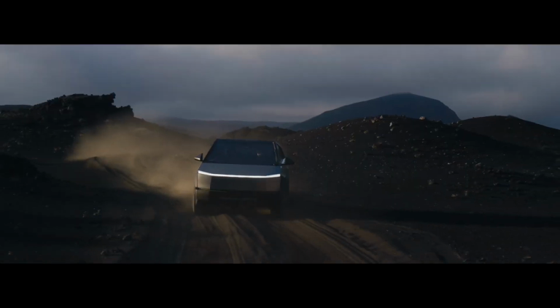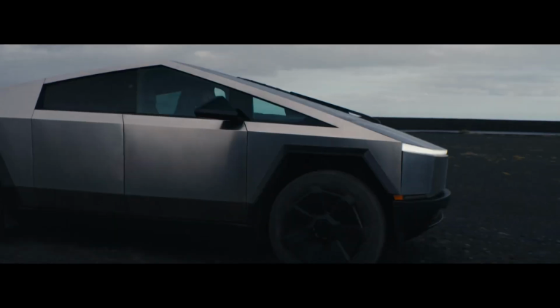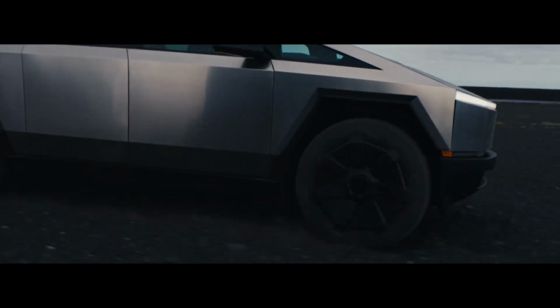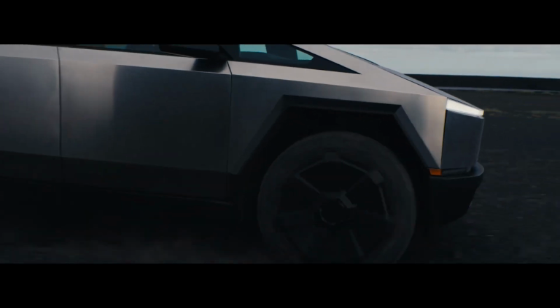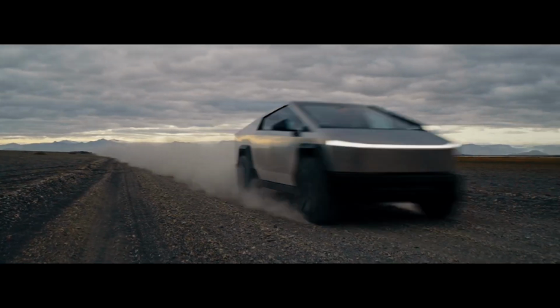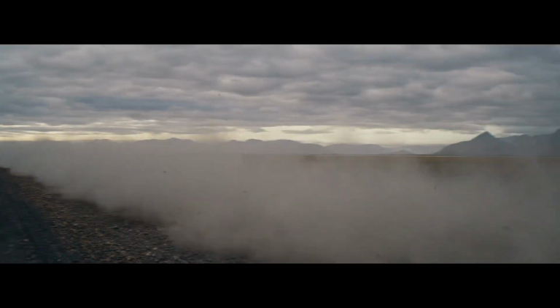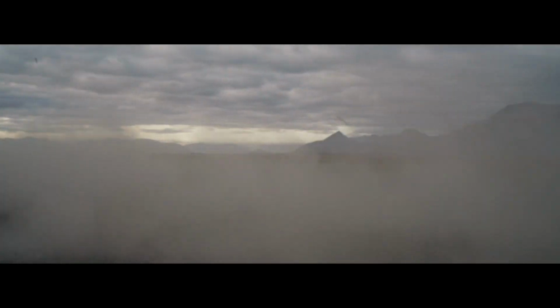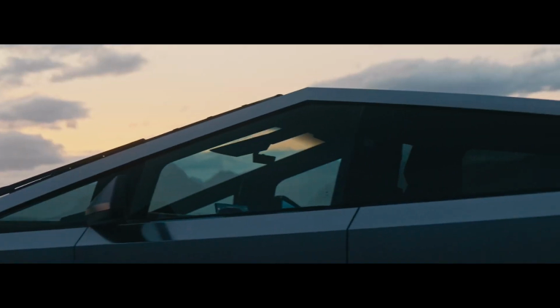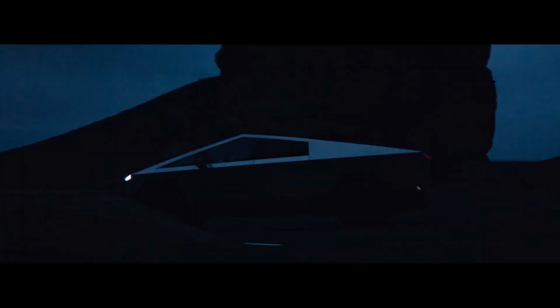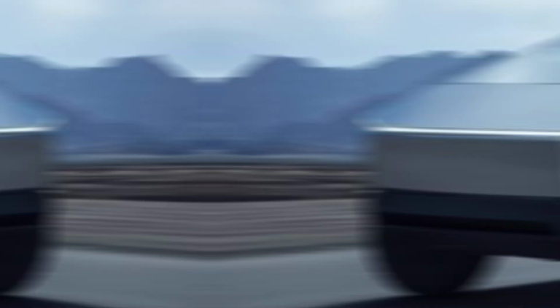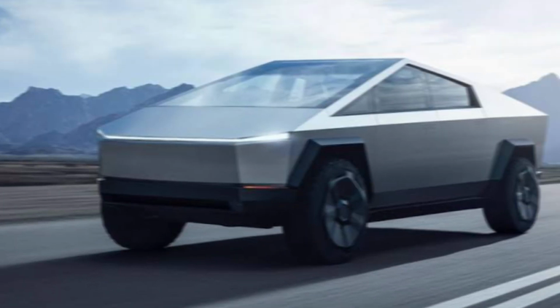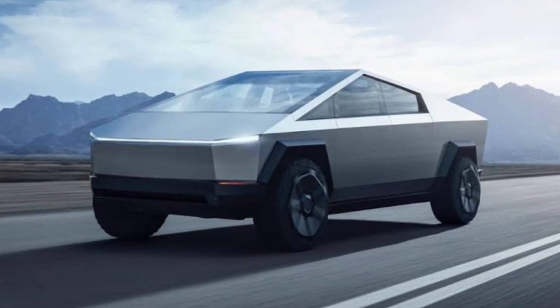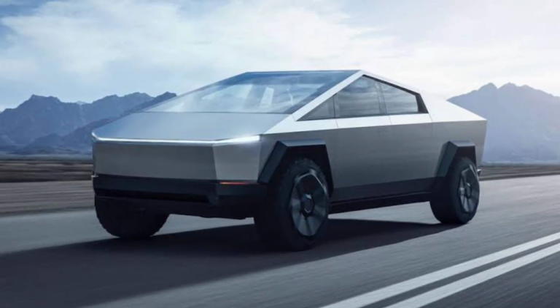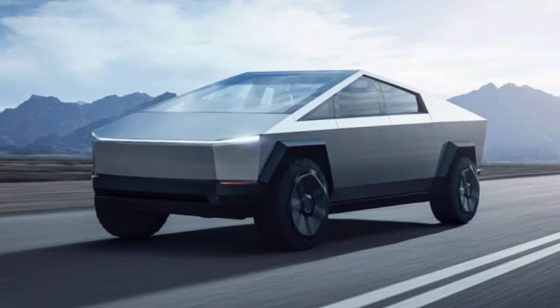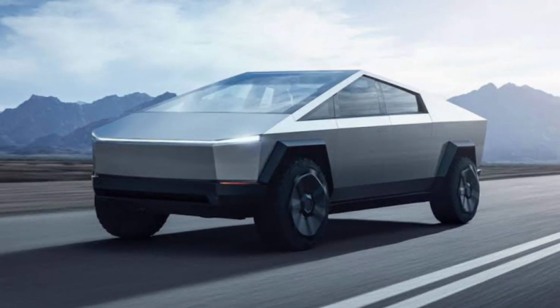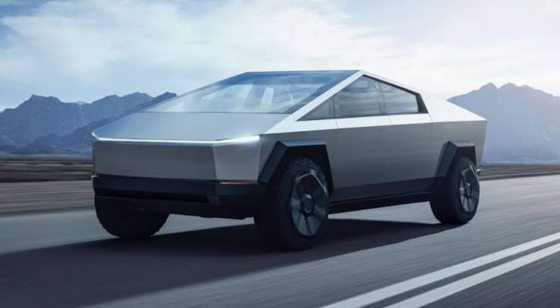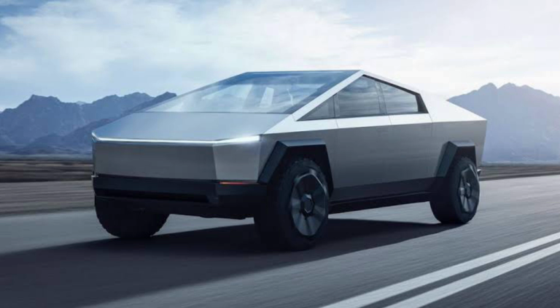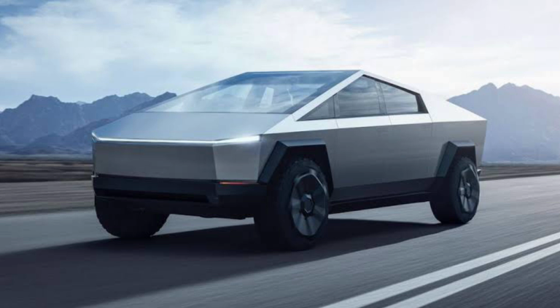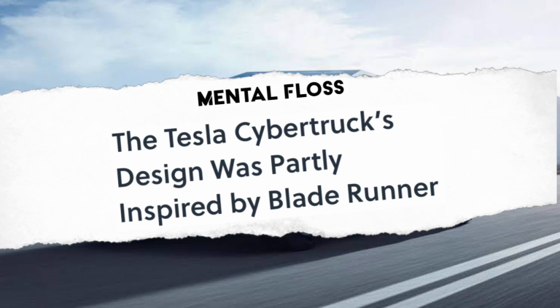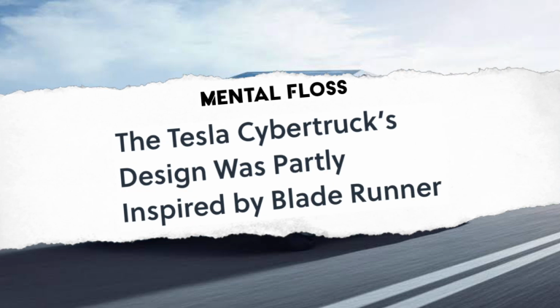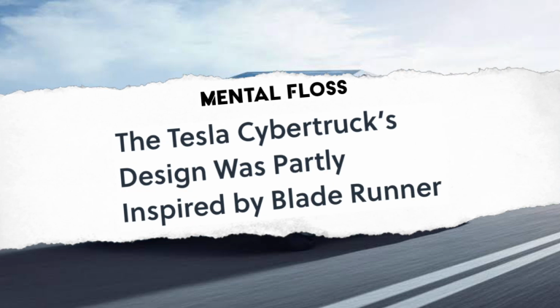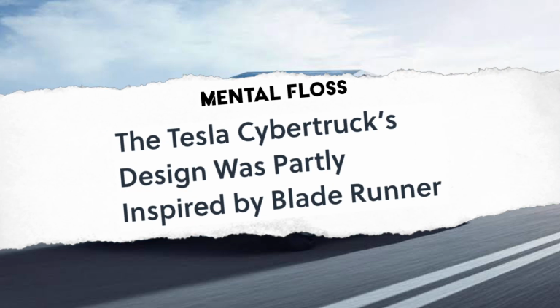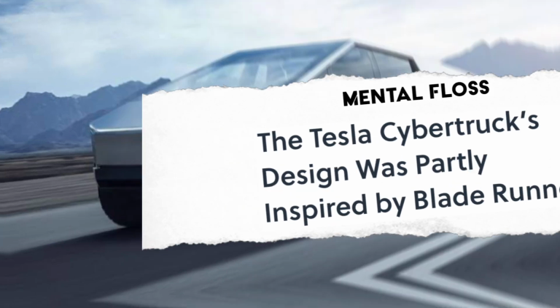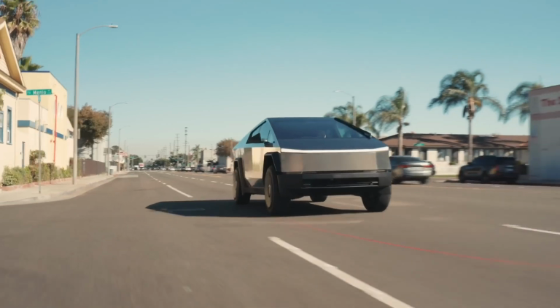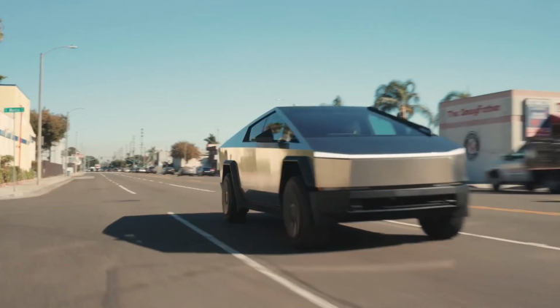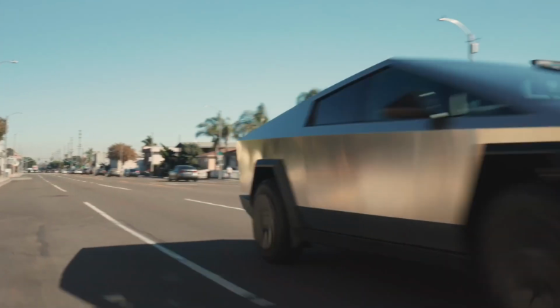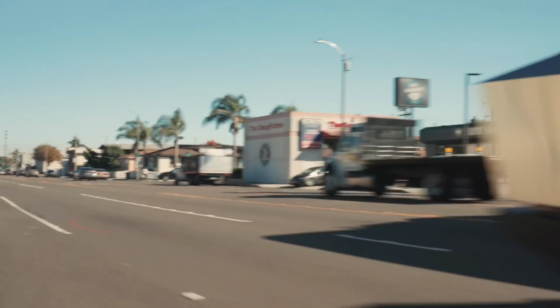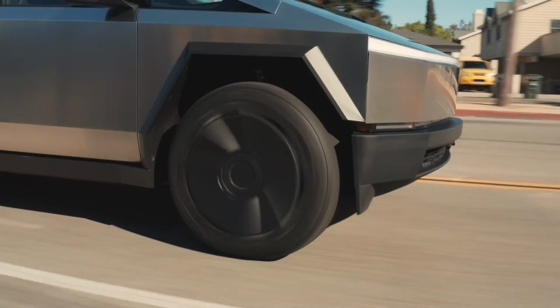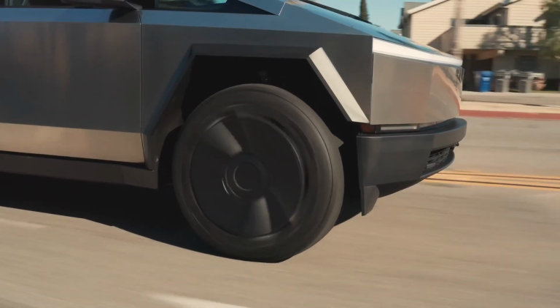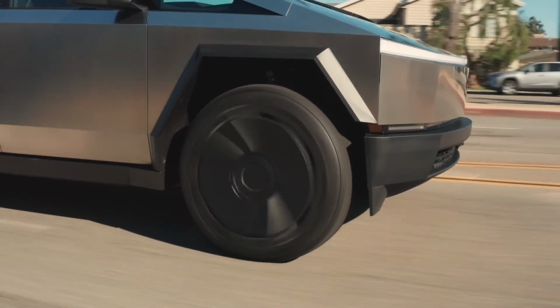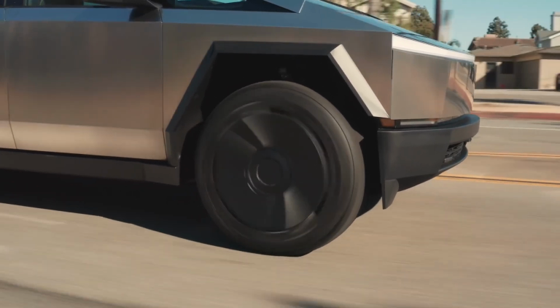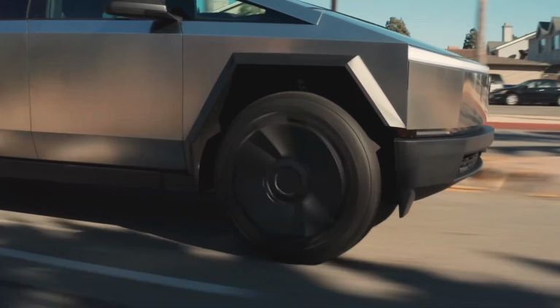Let's shift gears and talk about what makes the Cybertruck truly unique. The Cybertruck has certainly turned heads with its polarizing design inspired by the Blade Runner movie. But it's not just about the looks — it's packed with some impressive features.